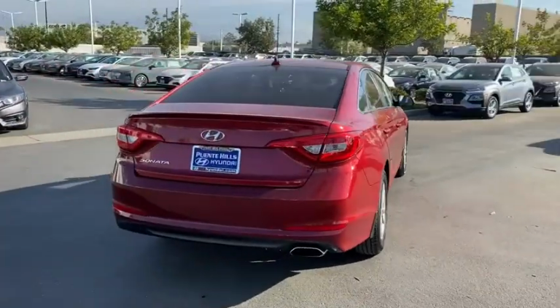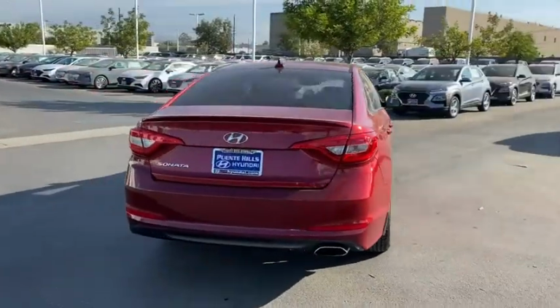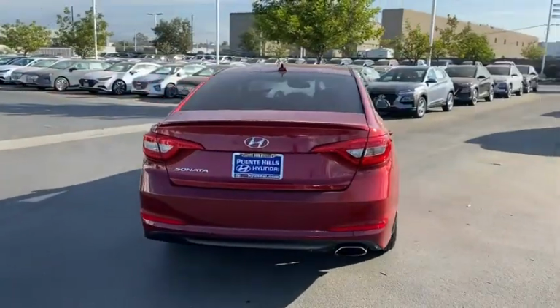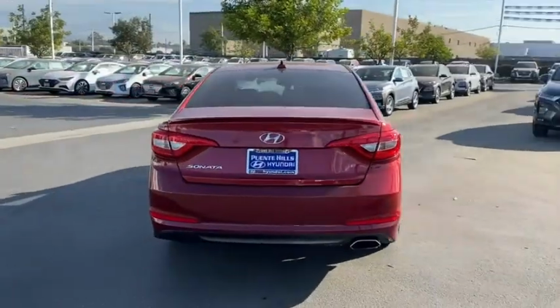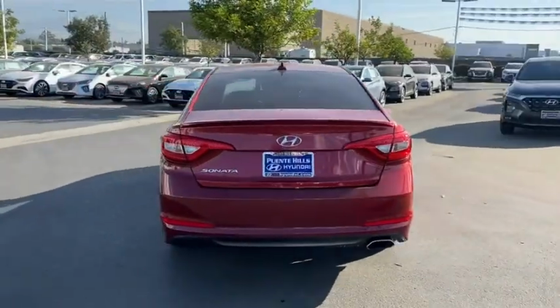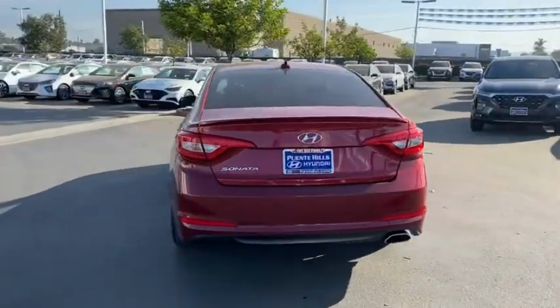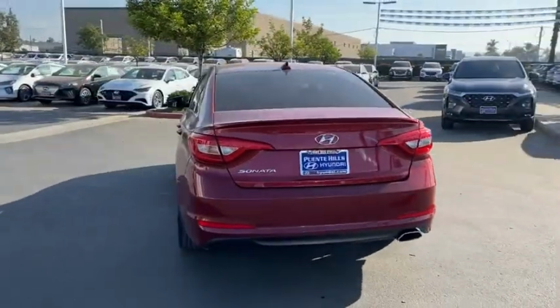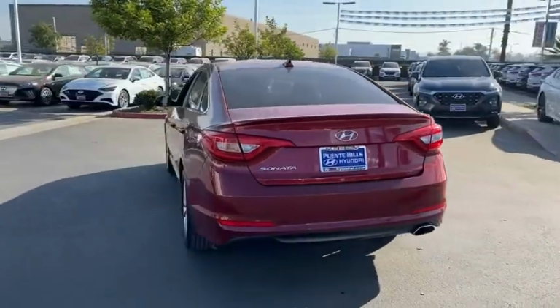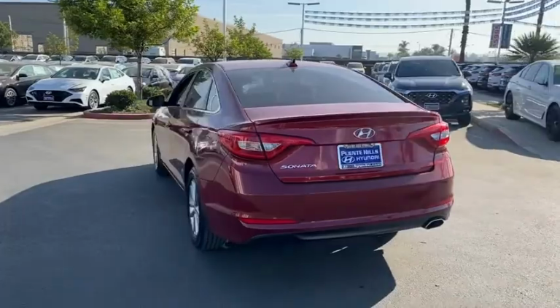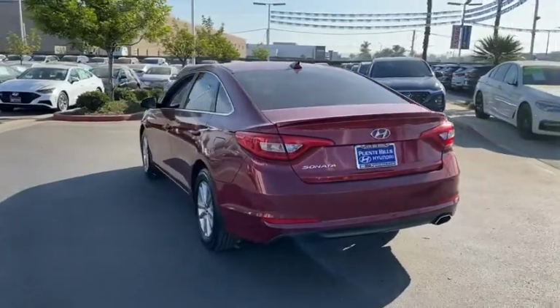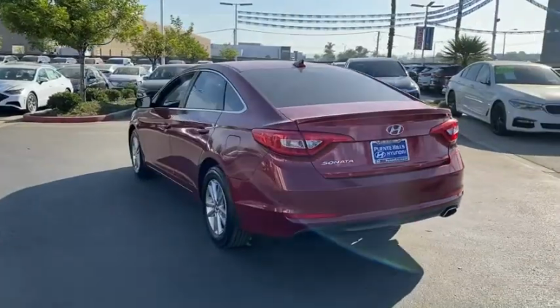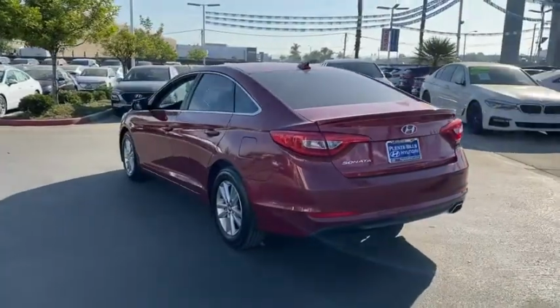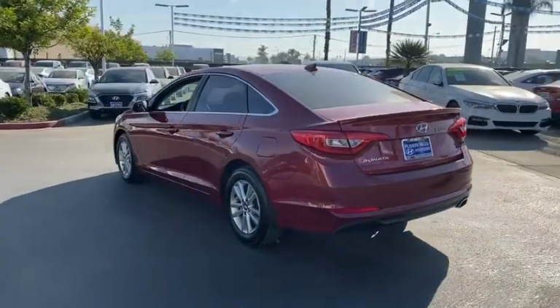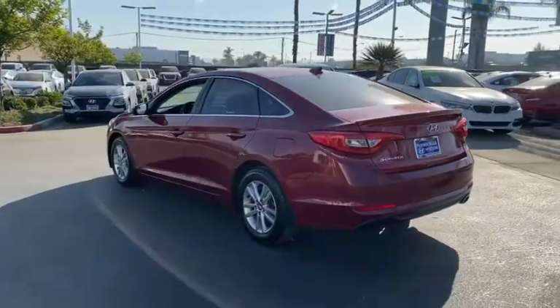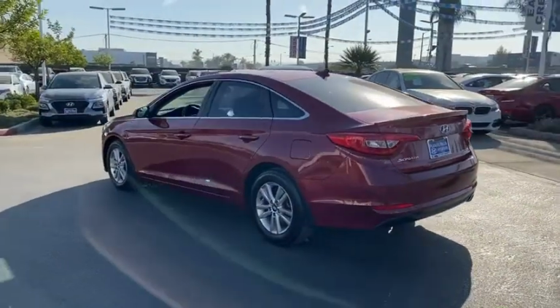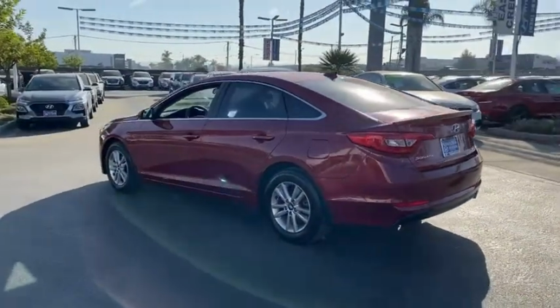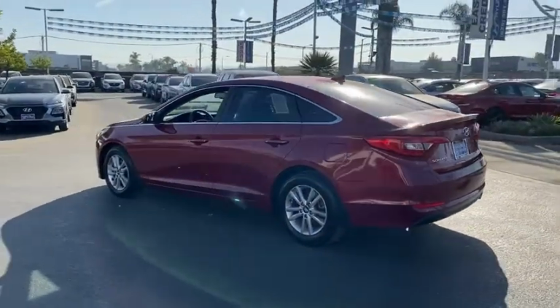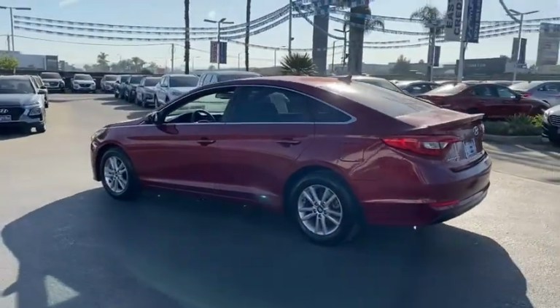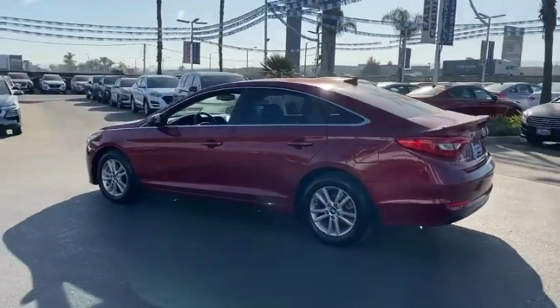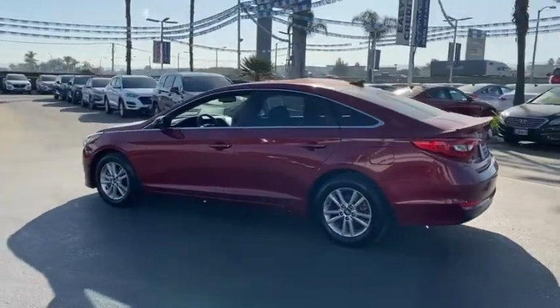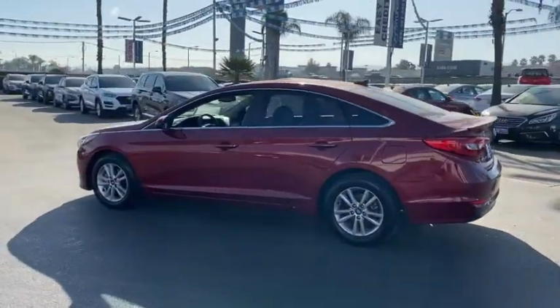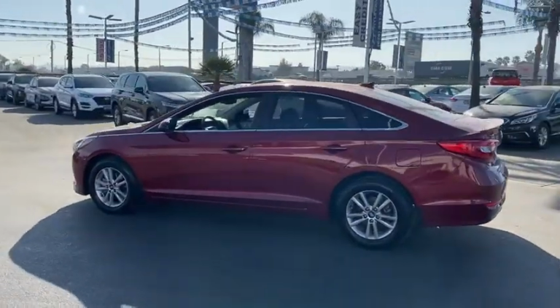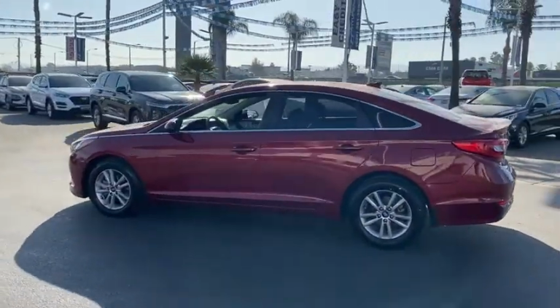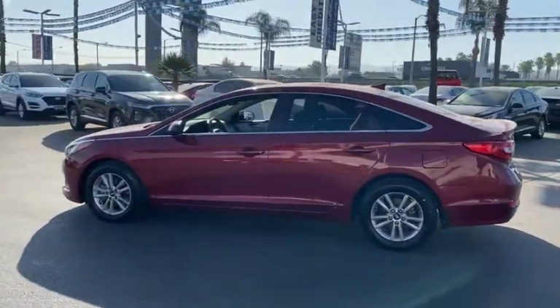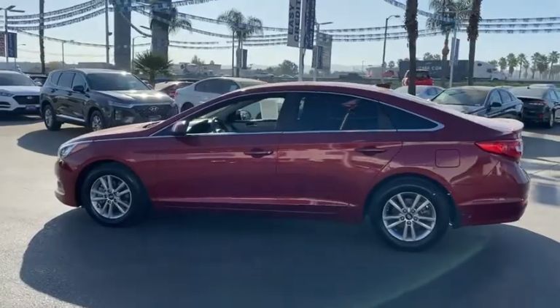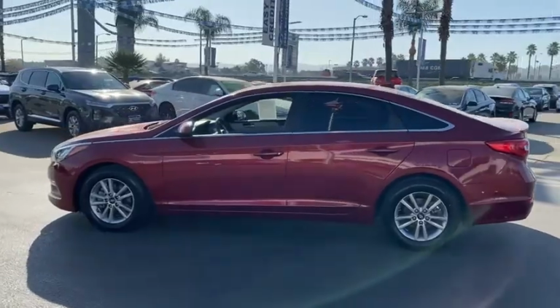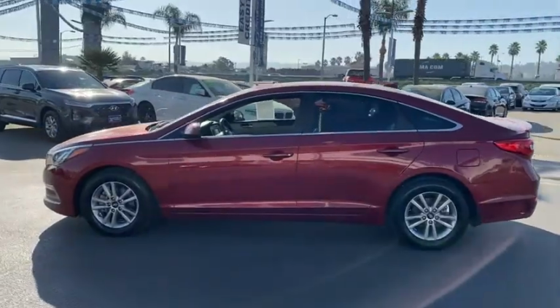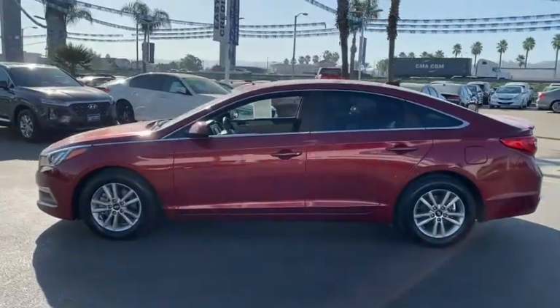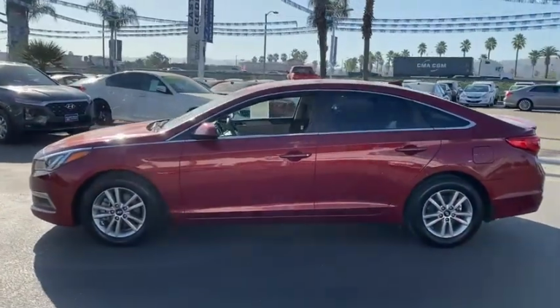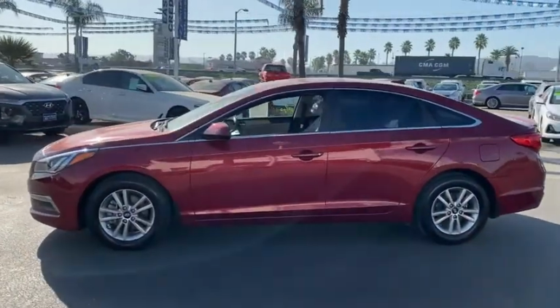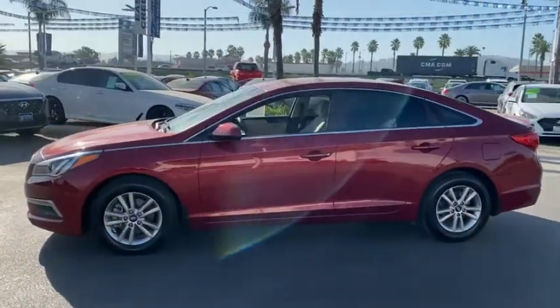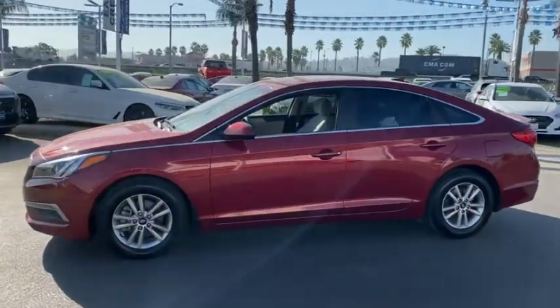Don't forget the exterior corrosion protection — a 14-step roto-dip system that provides unmatched protection for your Sonata. This vehicle has less than 40,000 miles.